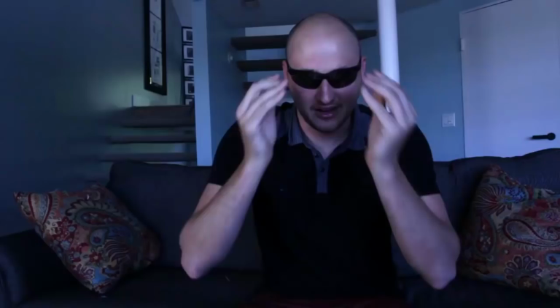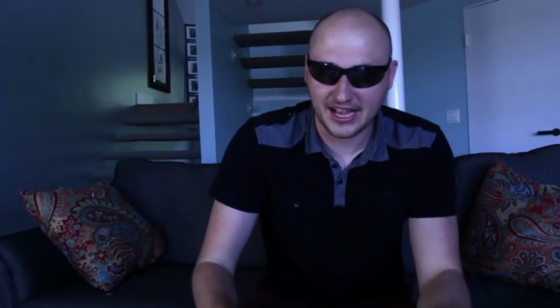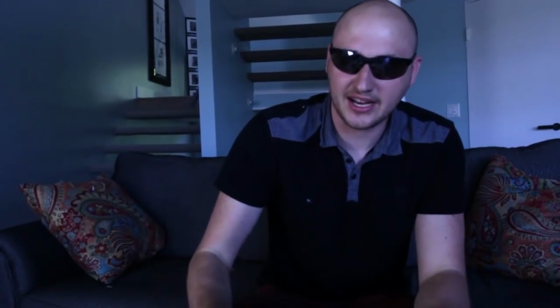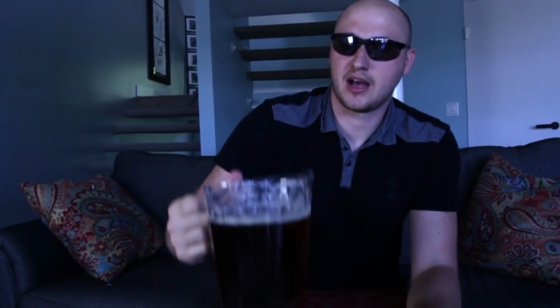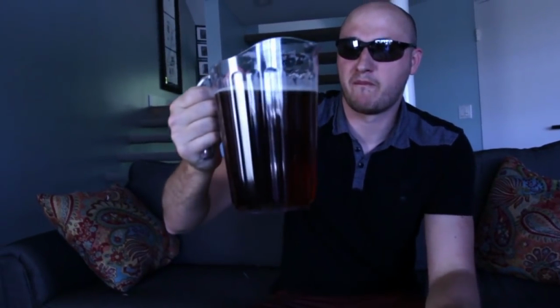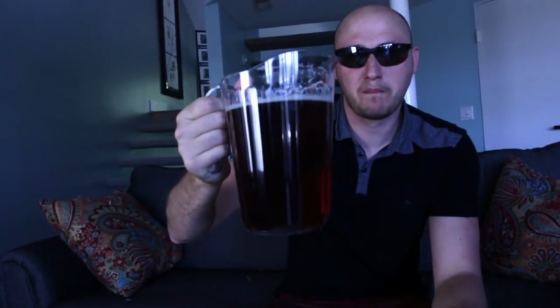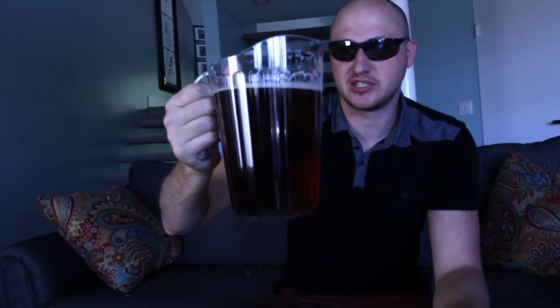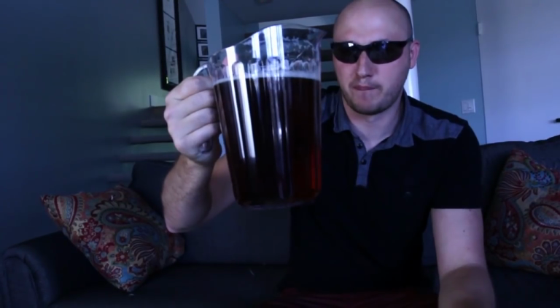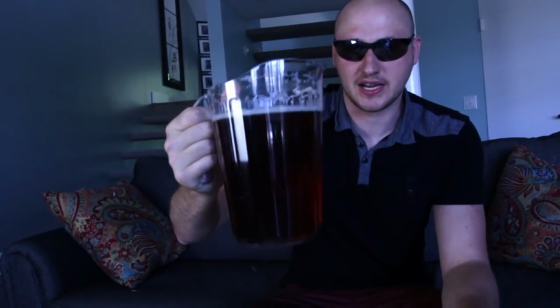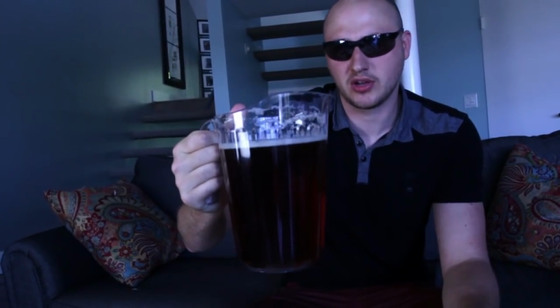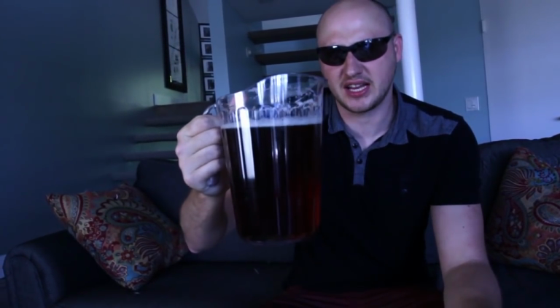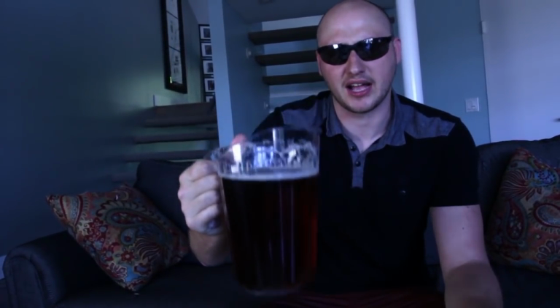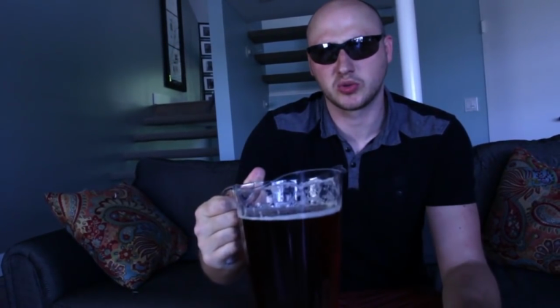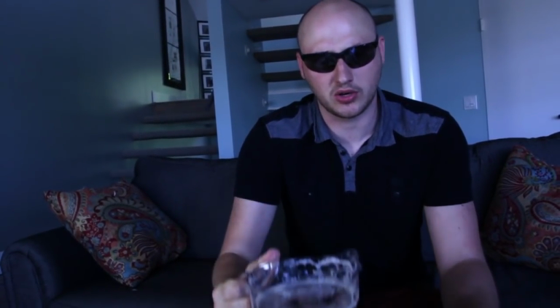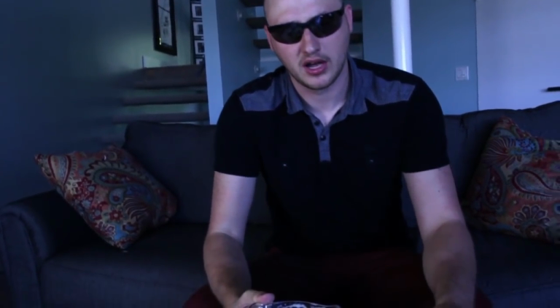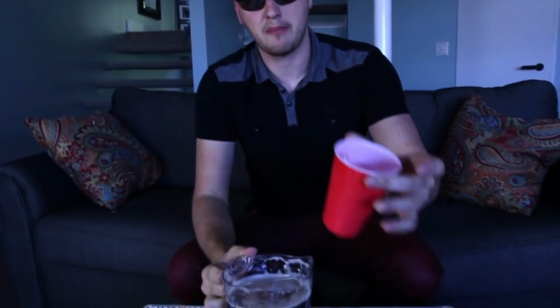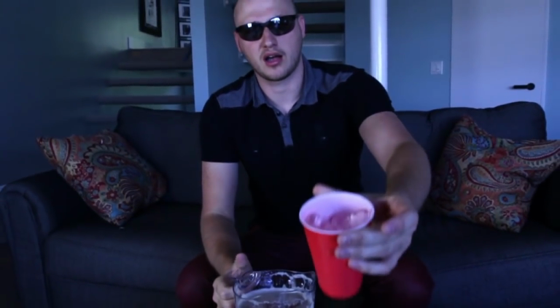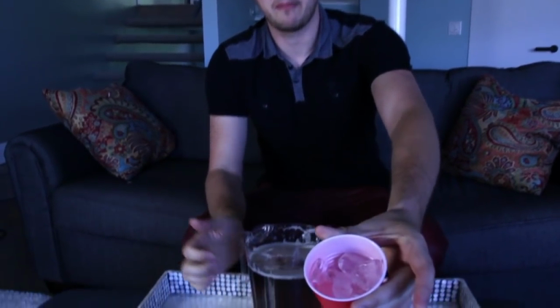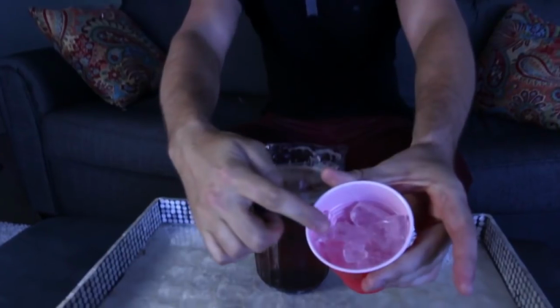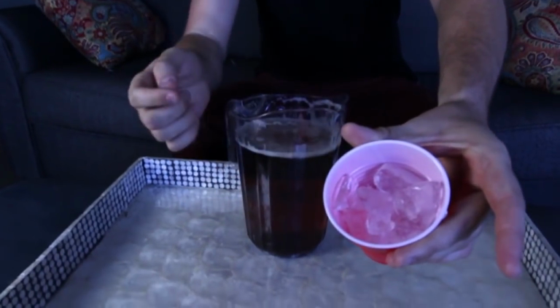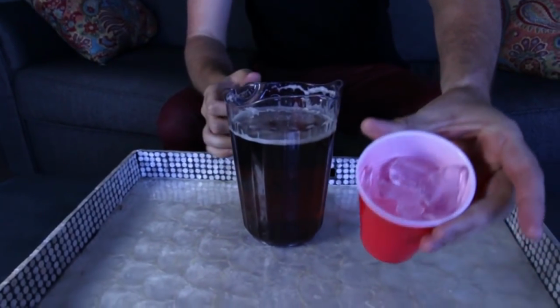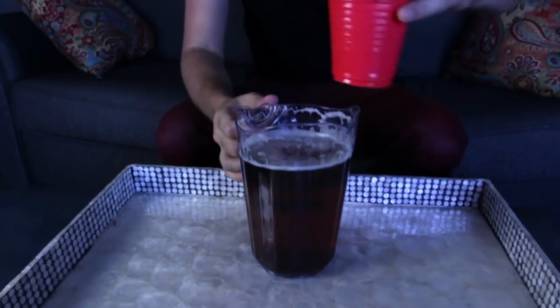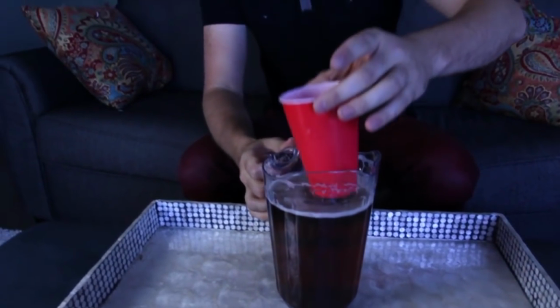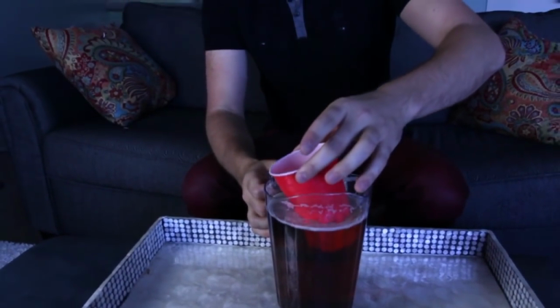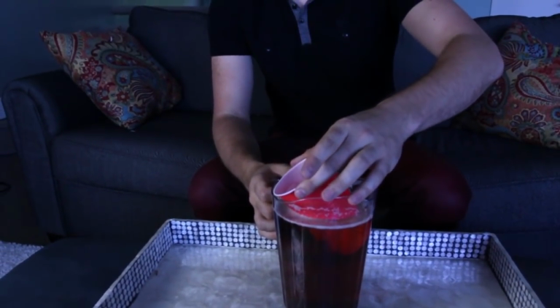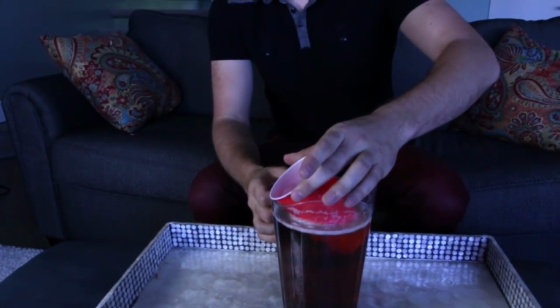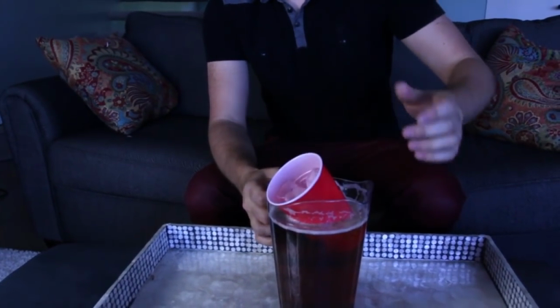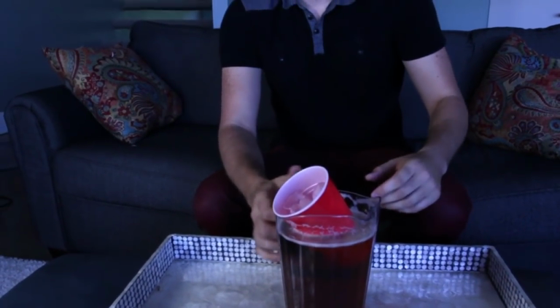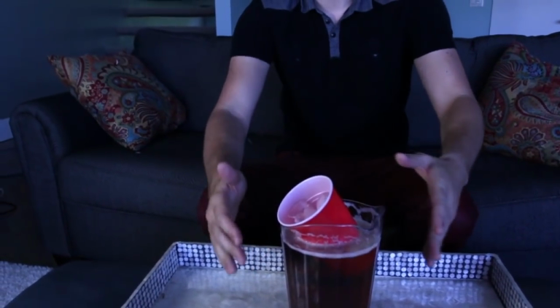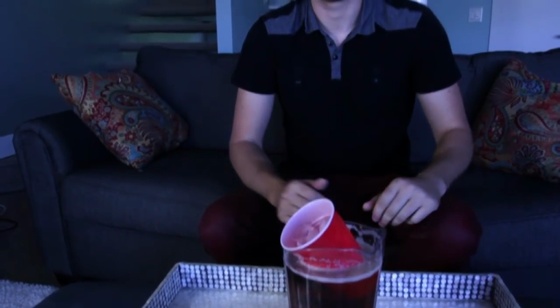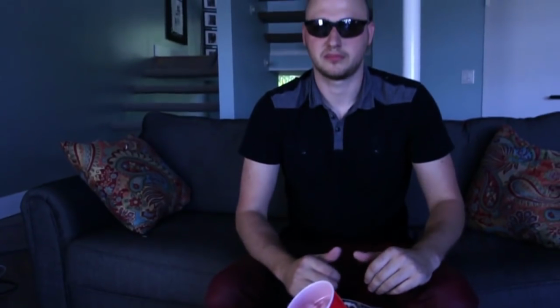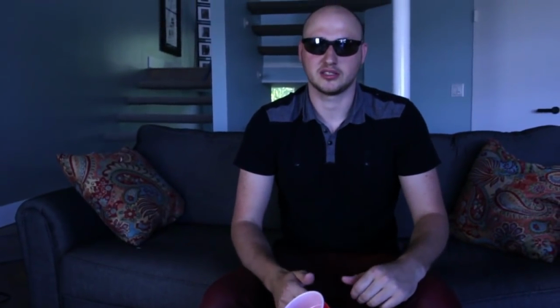Alright guys, you got here a full pitcher of beer and it's getting hot. How to cool it off? Grab a cup with ice just like that and stick it in — it's going to float and cool off your beer. Pretty awesome.